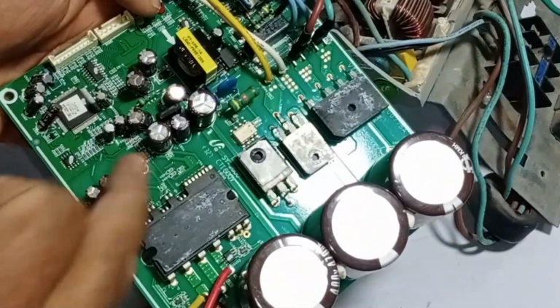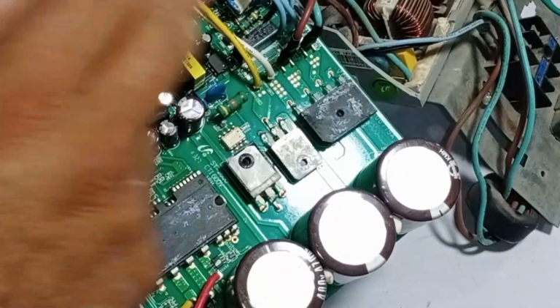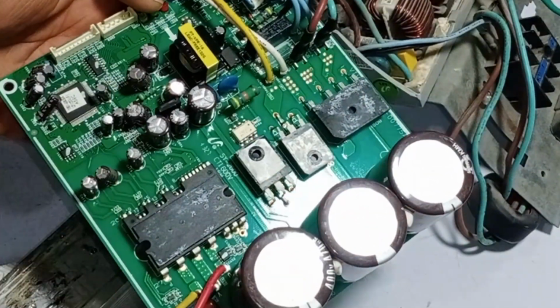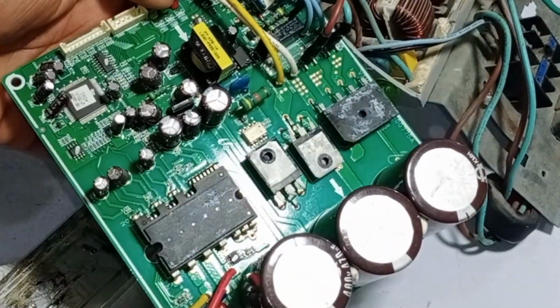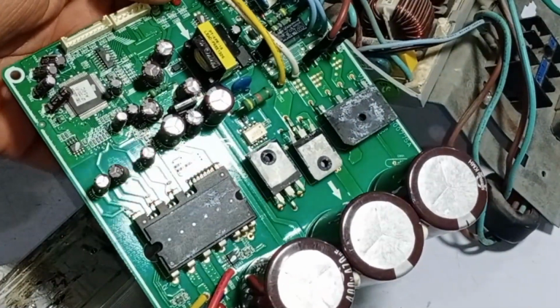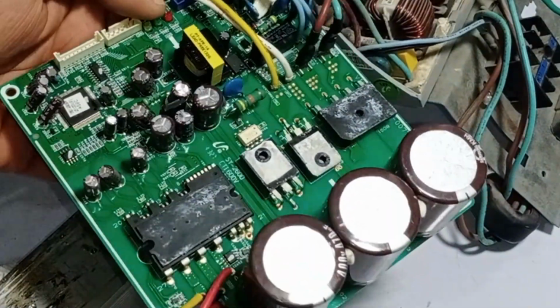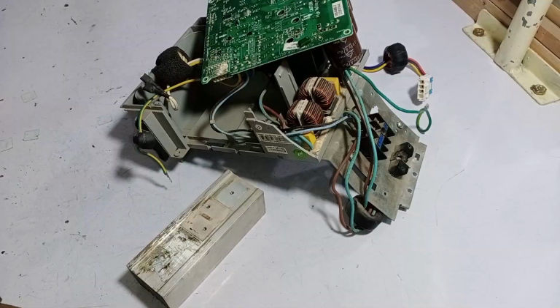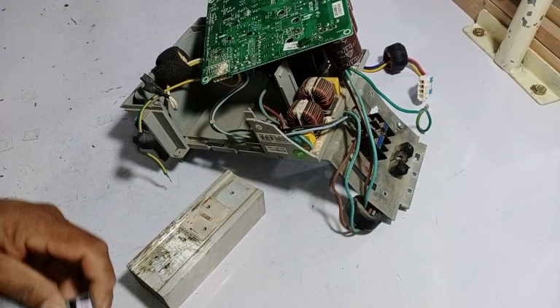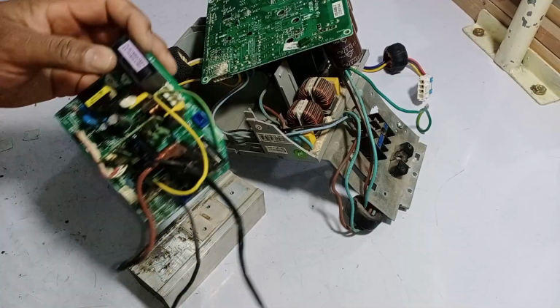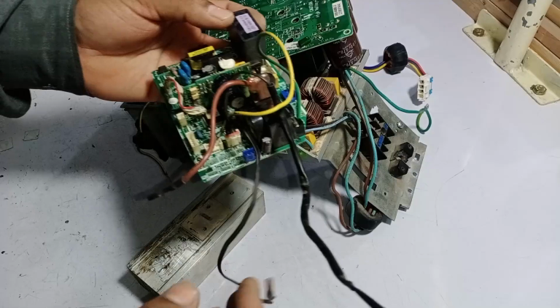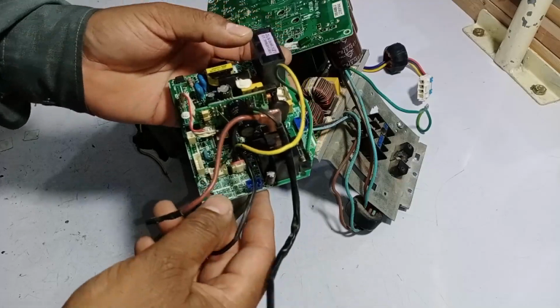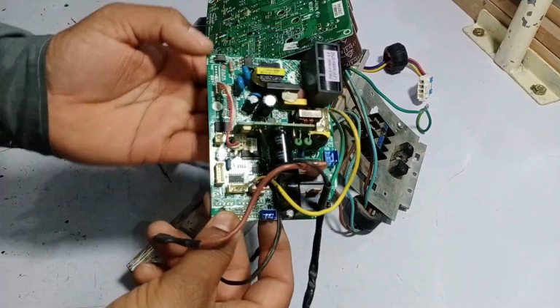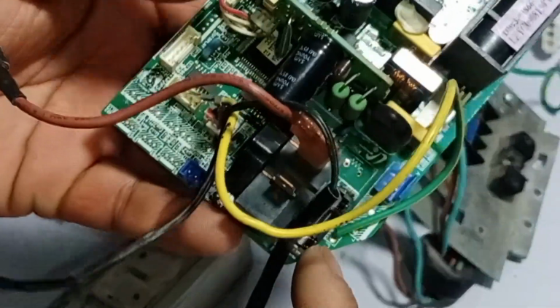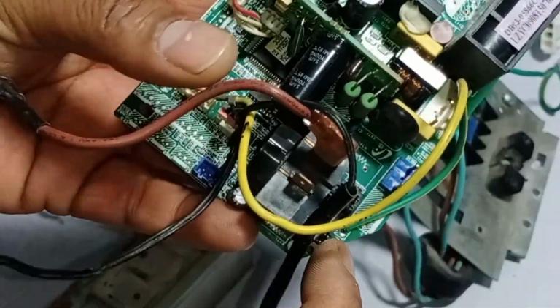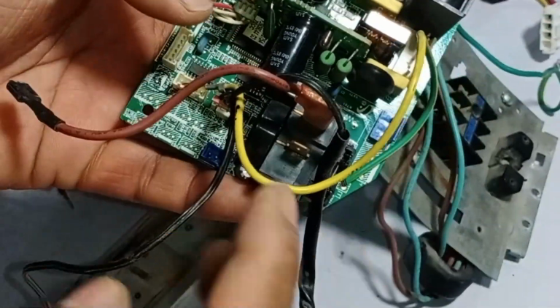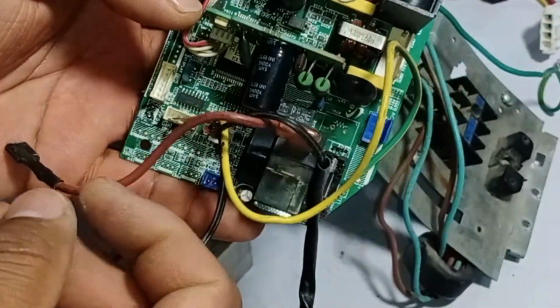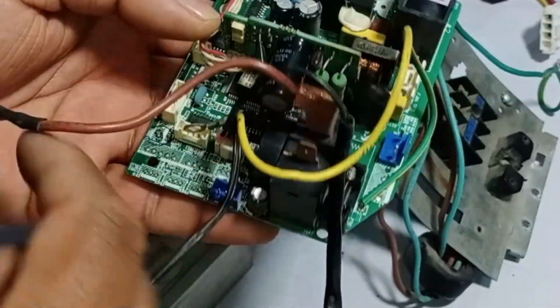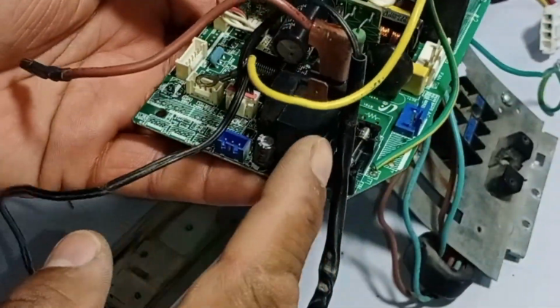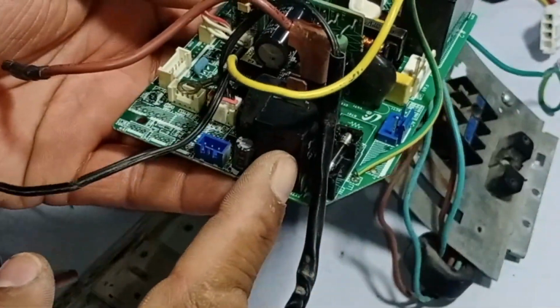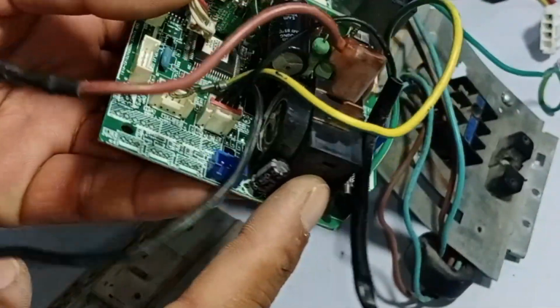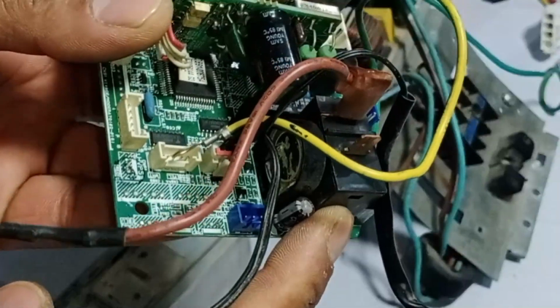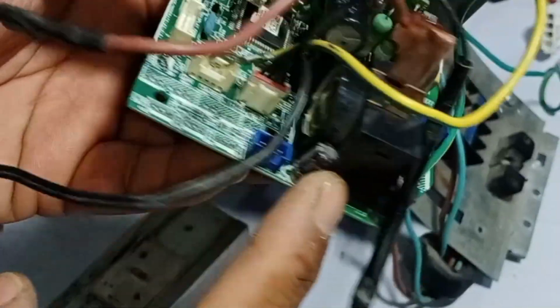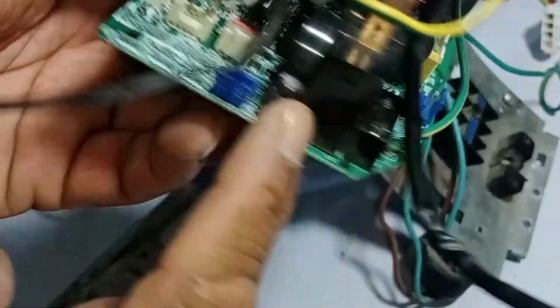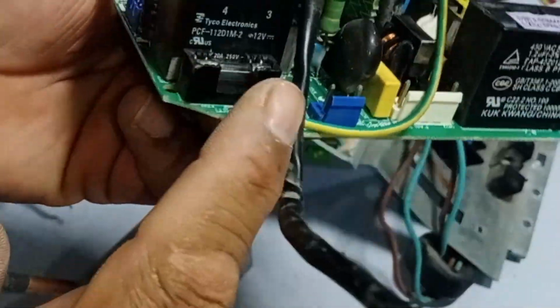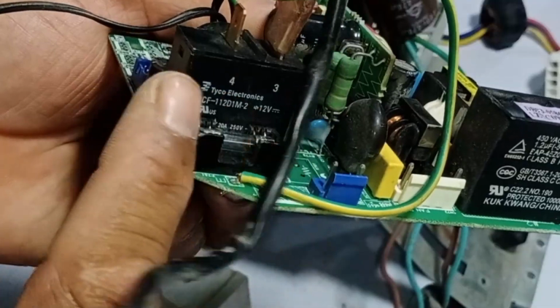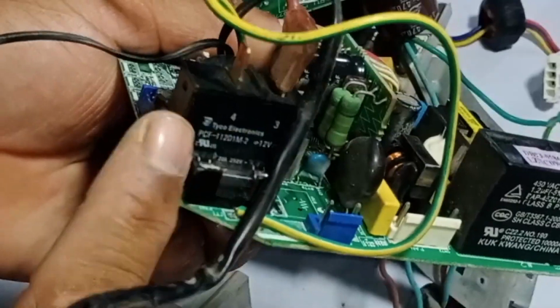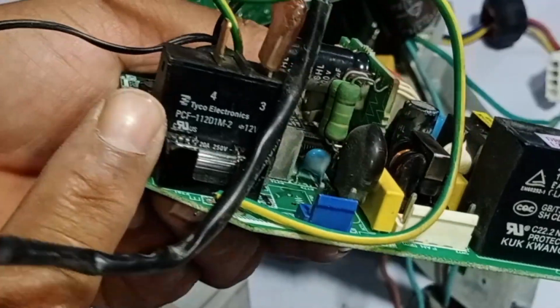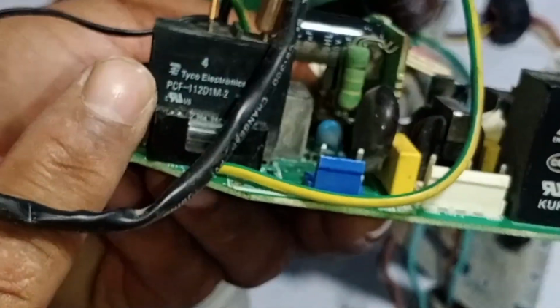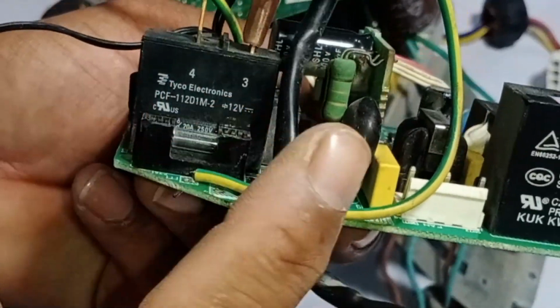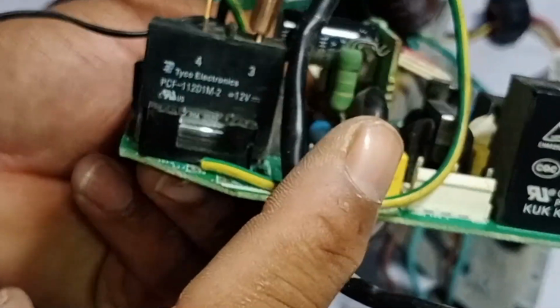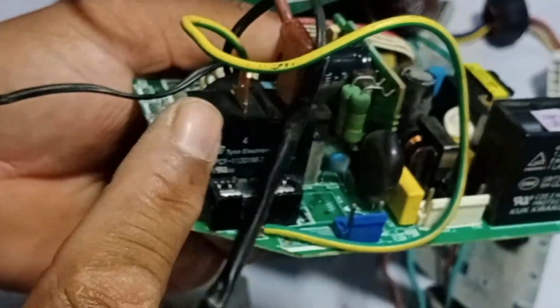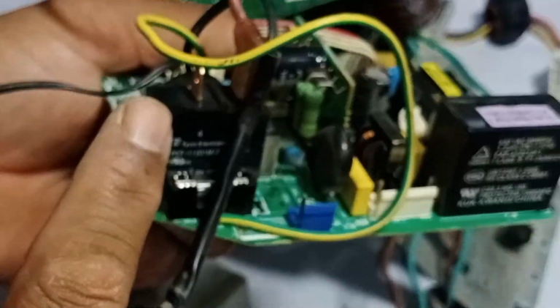Now let me show you the indoor circuit board of this unit. In the indoor circuit board, there is typically one switching relay, which is installed right here. If a circuit board doesn't have a switching relay, let me show you what can happen.